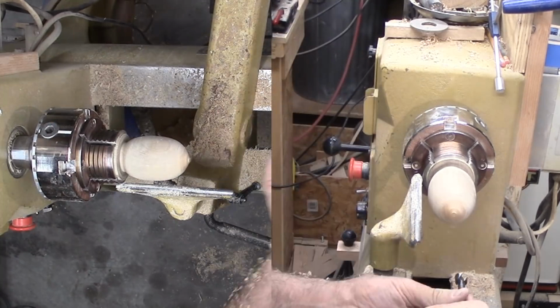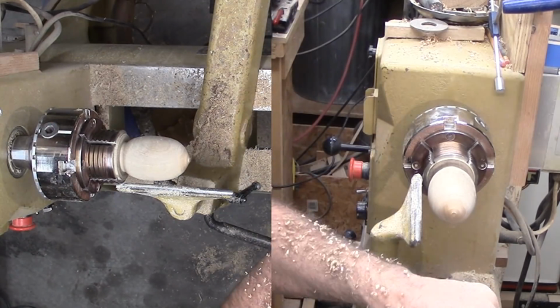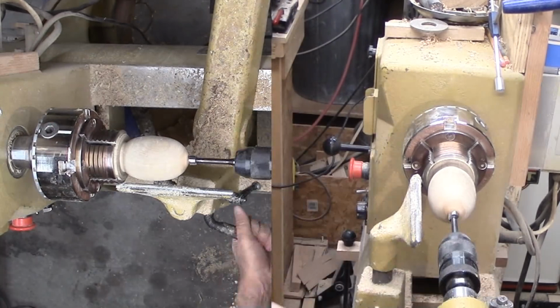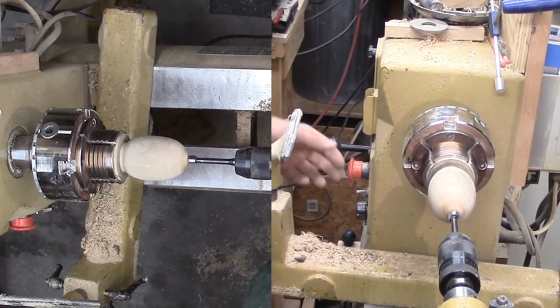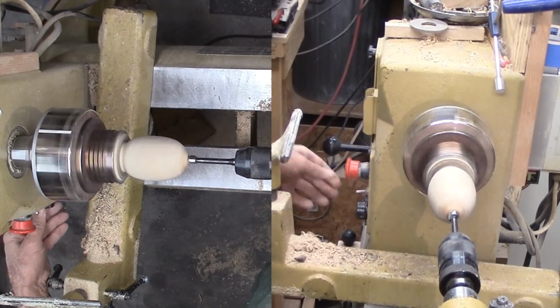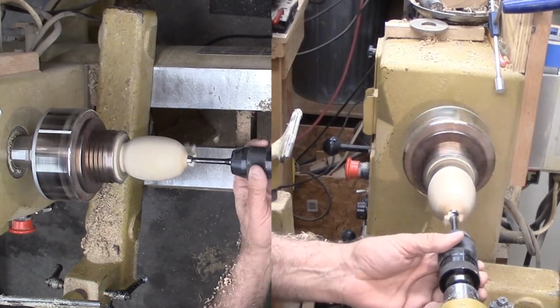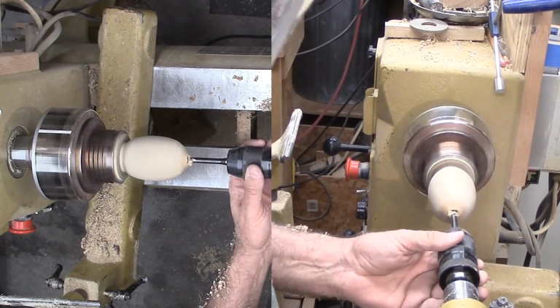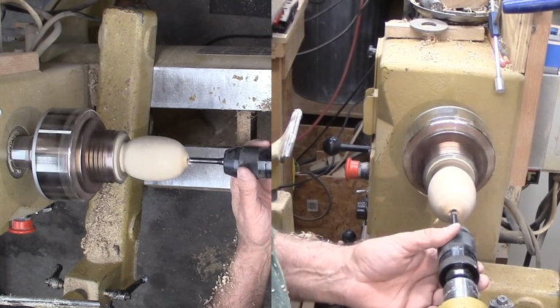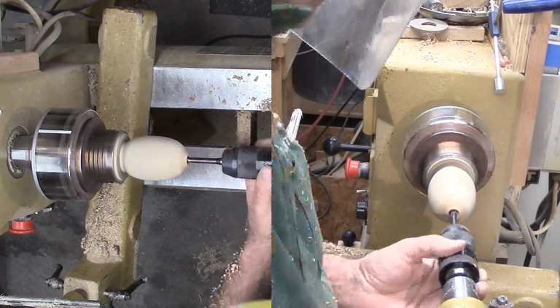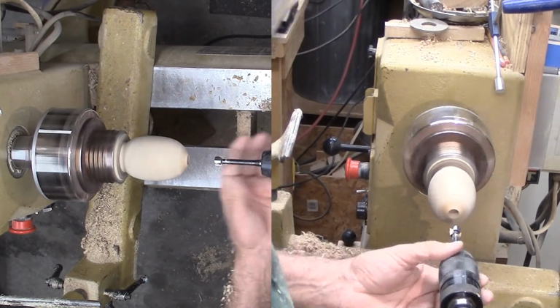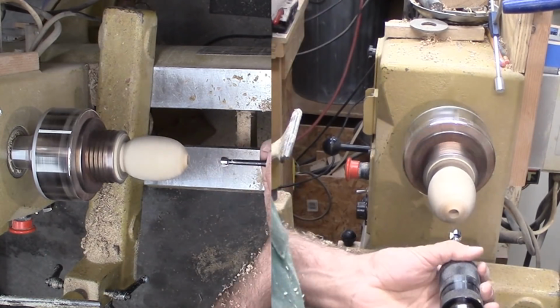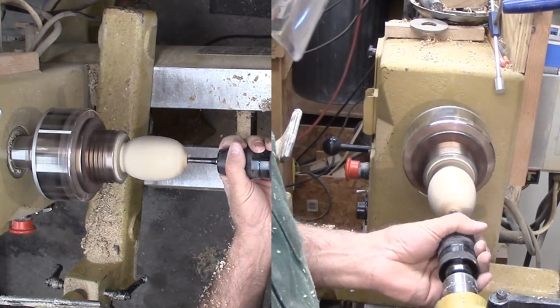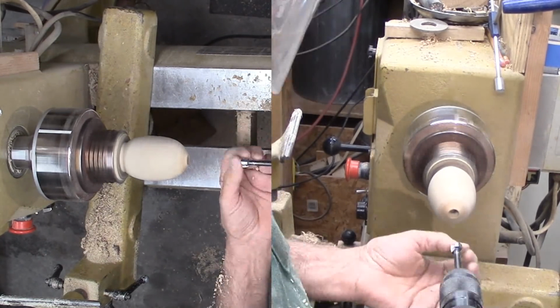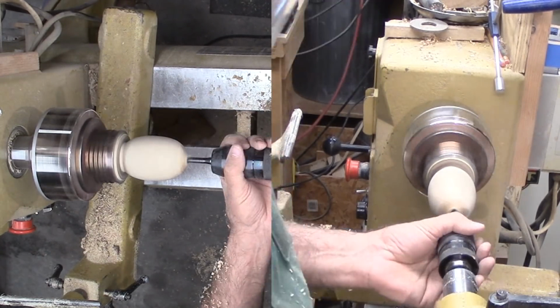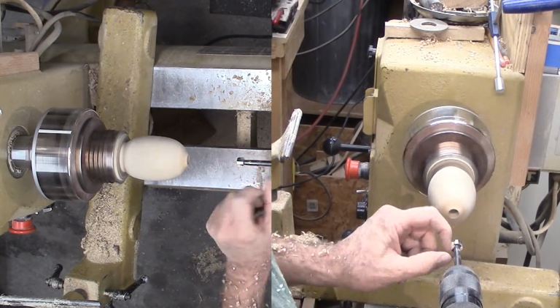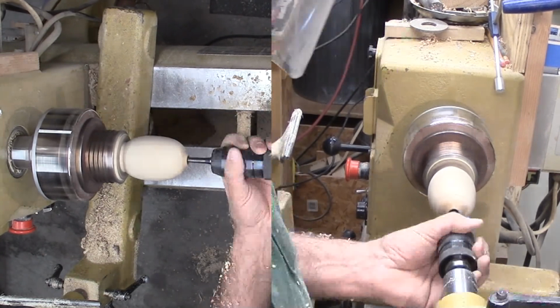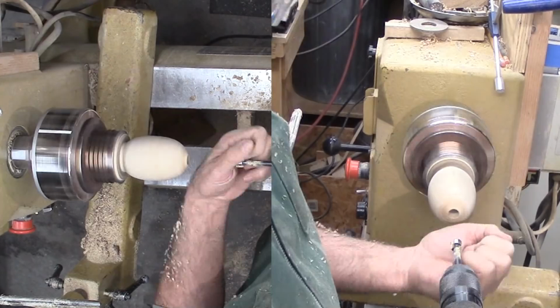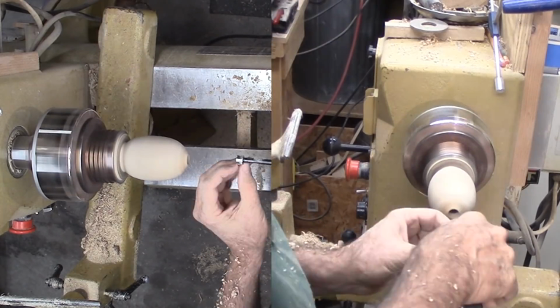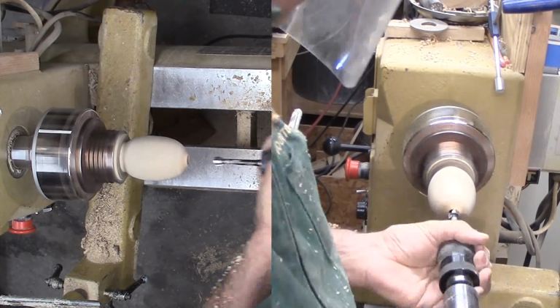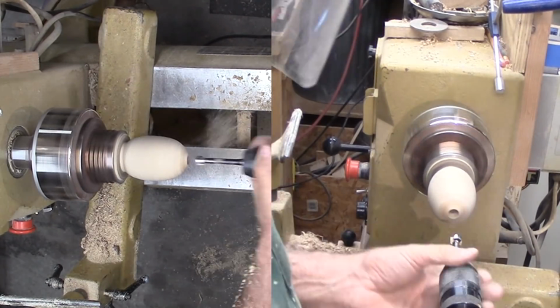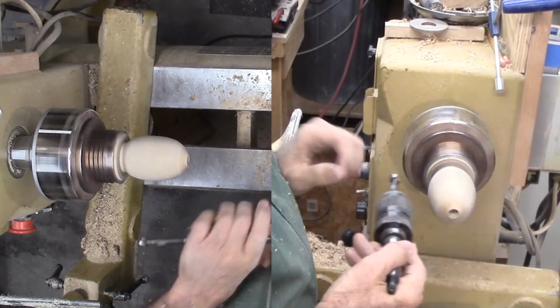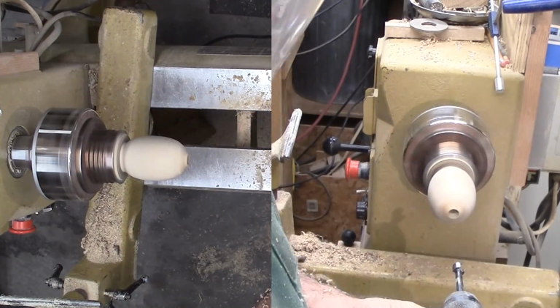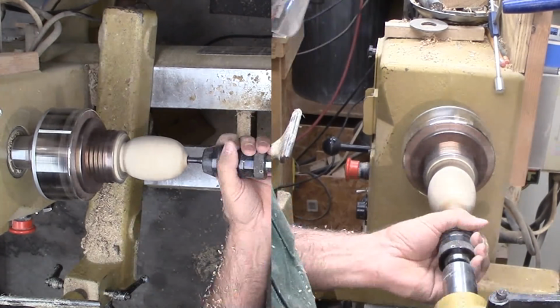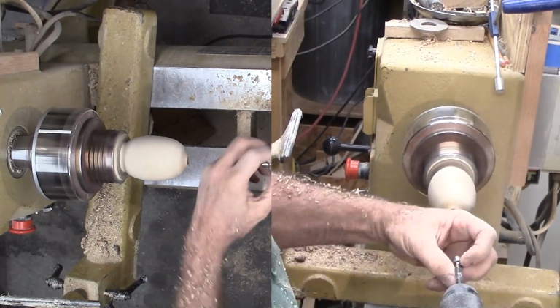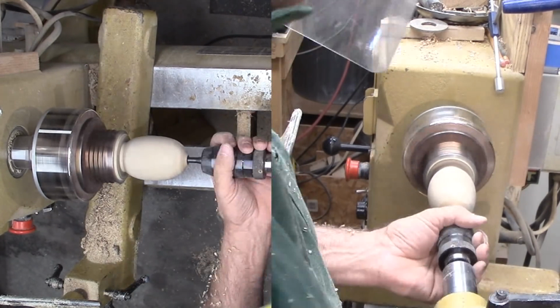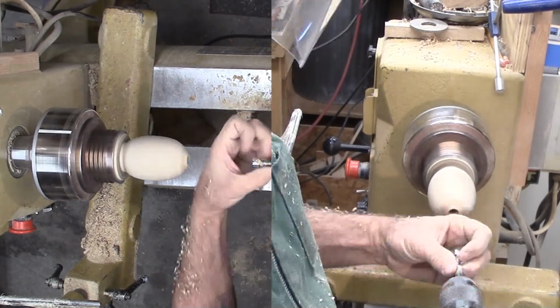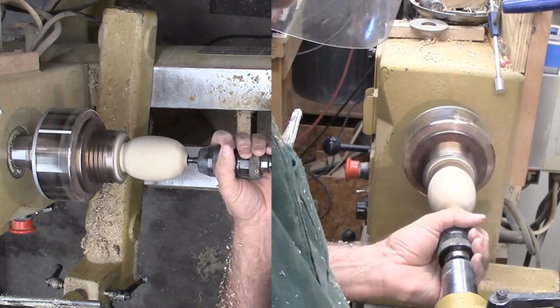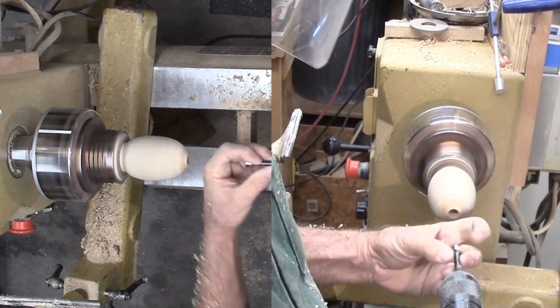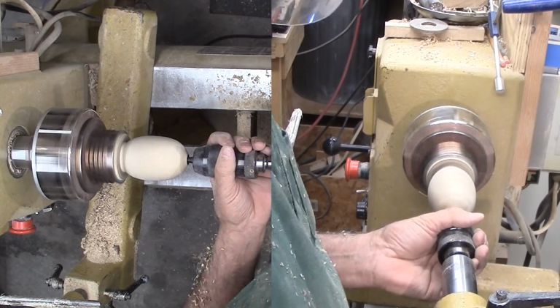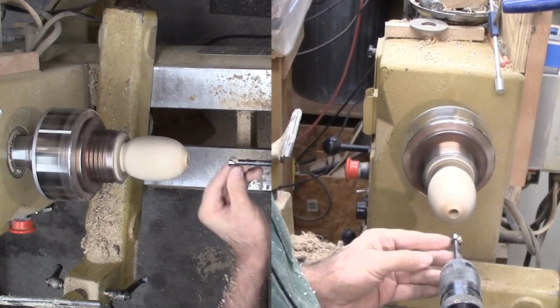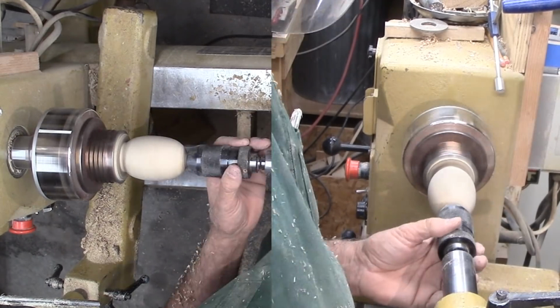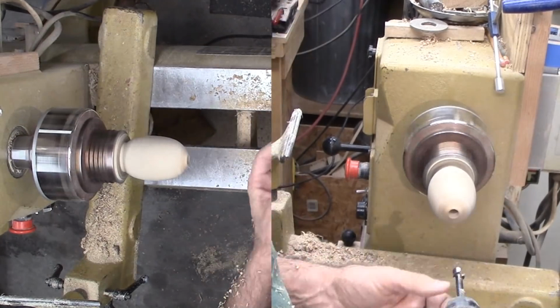I am going to drill the center with a half-inch Forstner bit. Since that bit is not long enough, I am finishing up with a longer twist bit, drilling completely through the wood. I'll use finials to plug the holes.